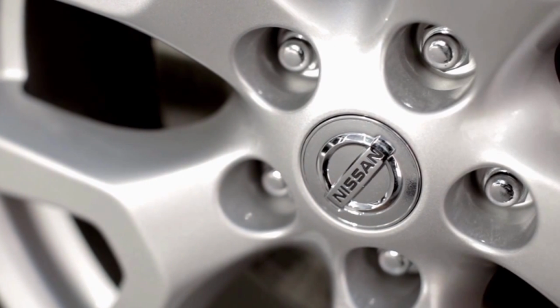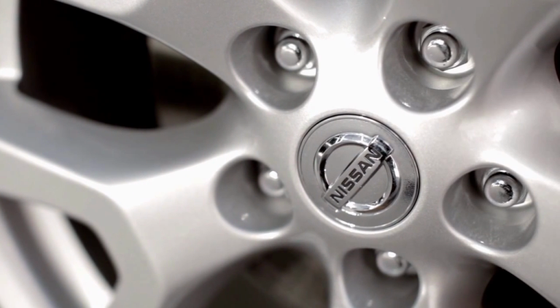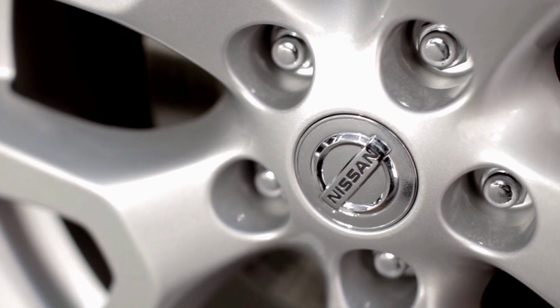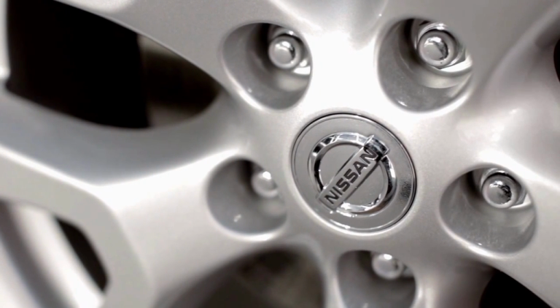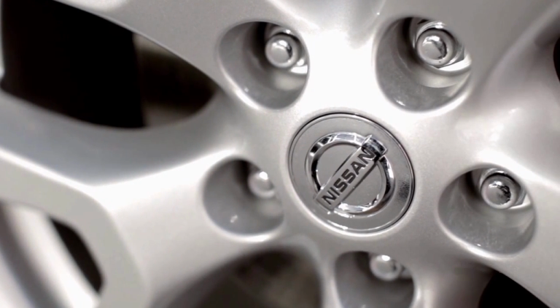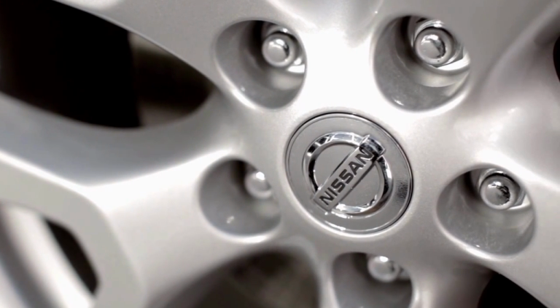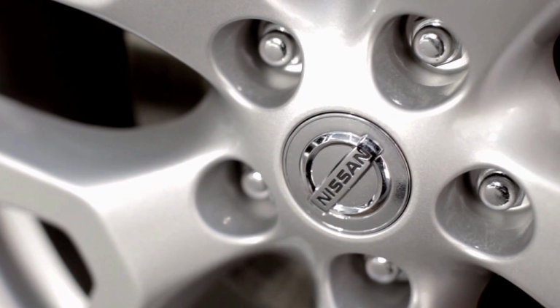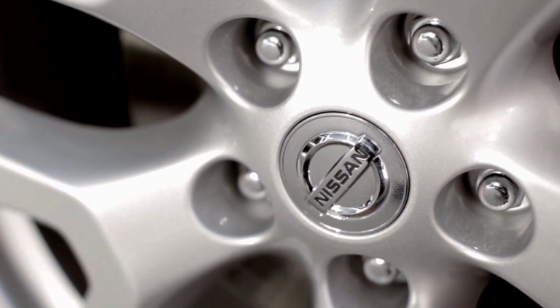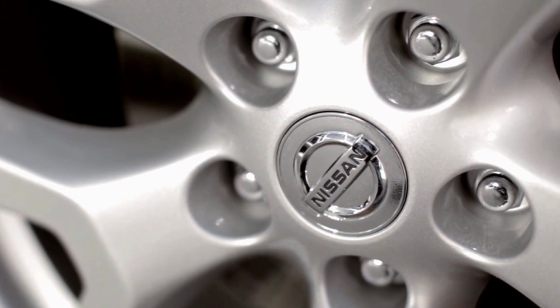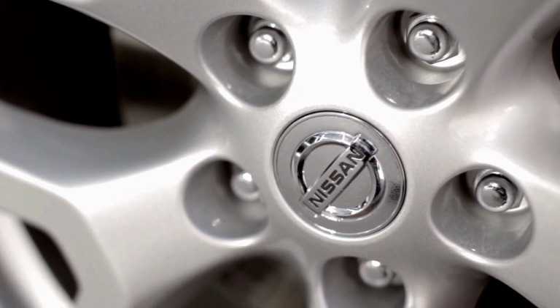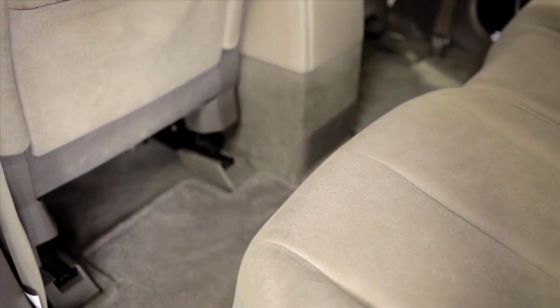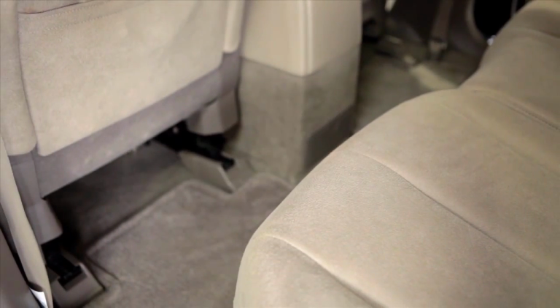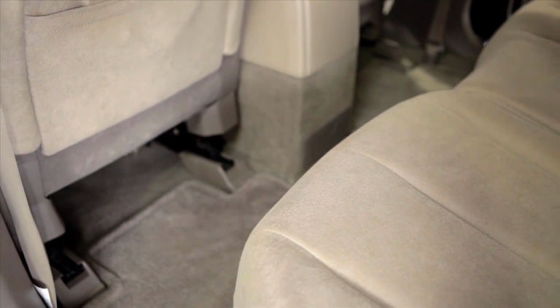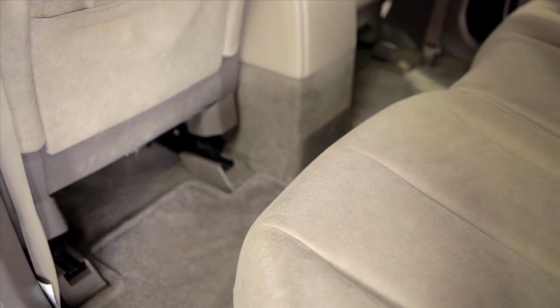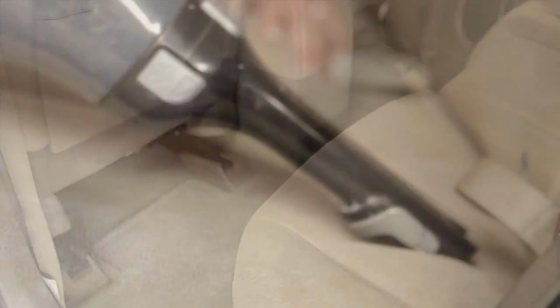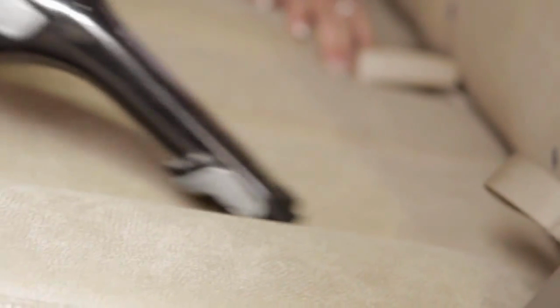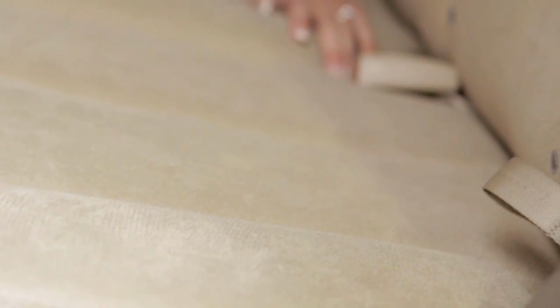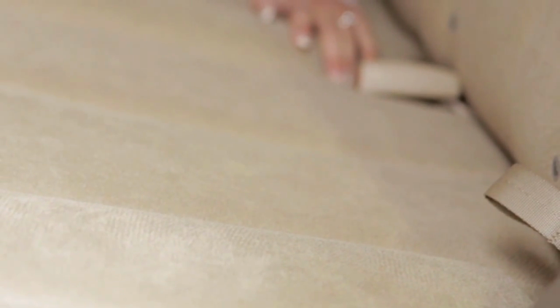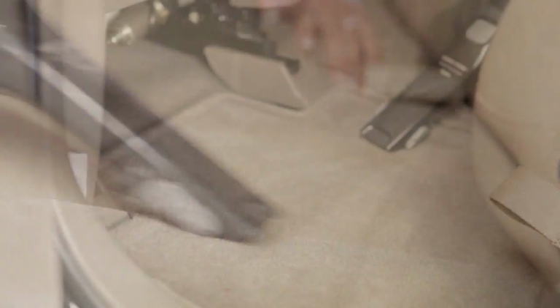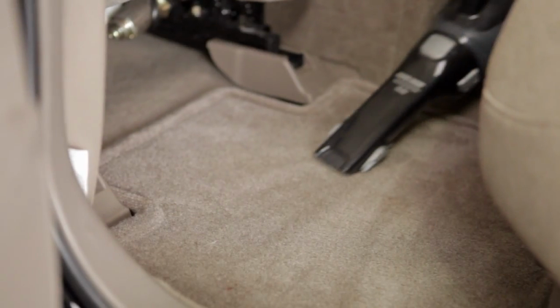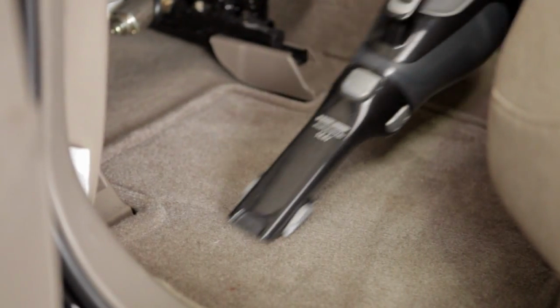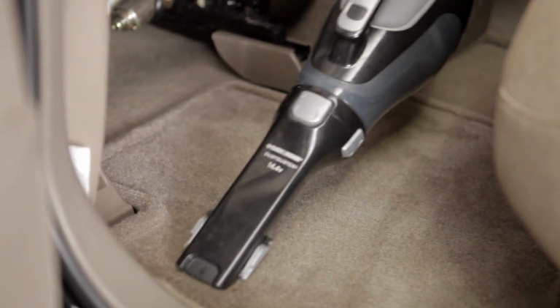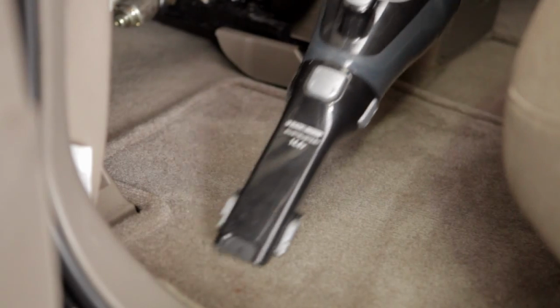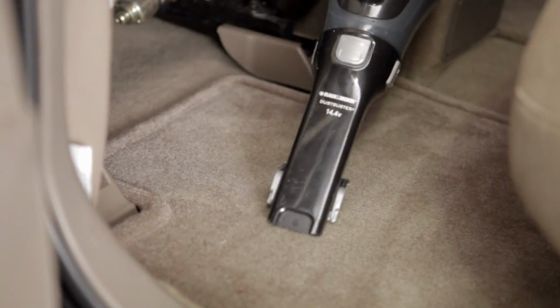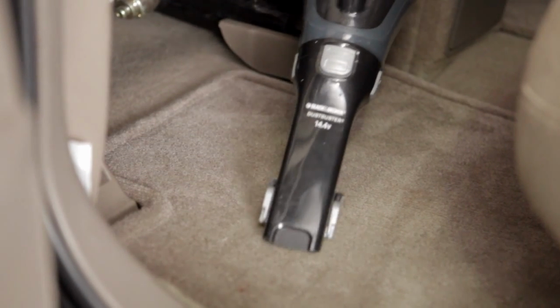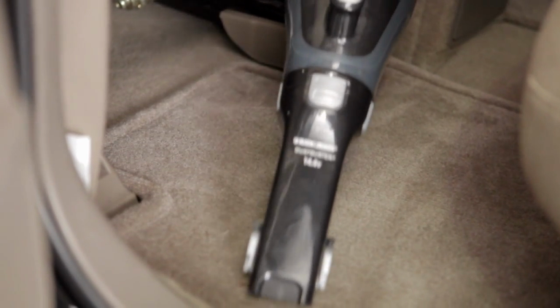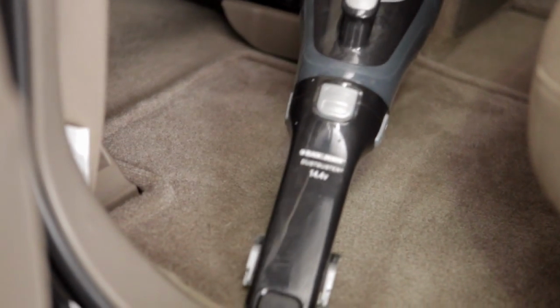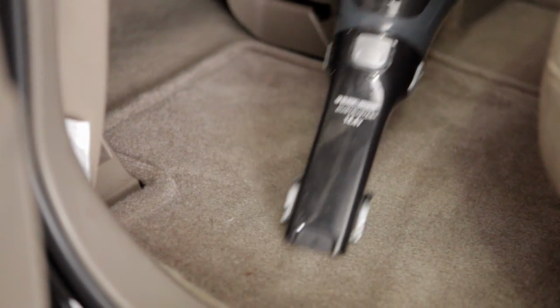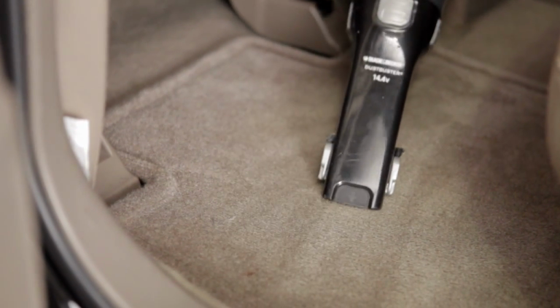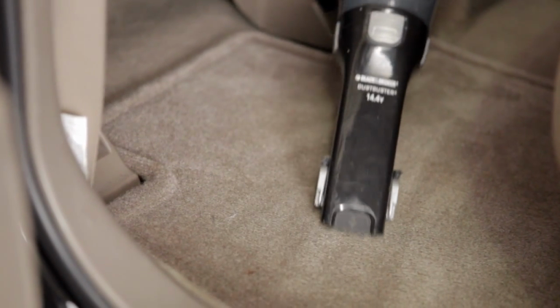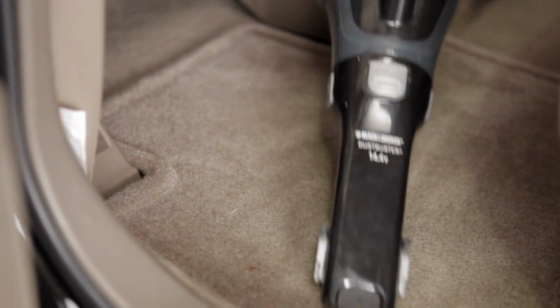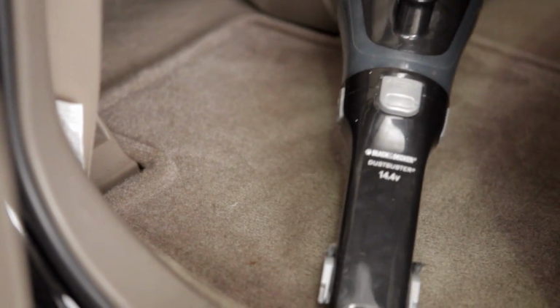Wash wheels regularly and clean chrome areas with a non-abrasive polish. It takes very little time and effort to keep your Nissan's interior looking like new. You can remove loose dust and debris using a vacuum cleaner or a soft brush.